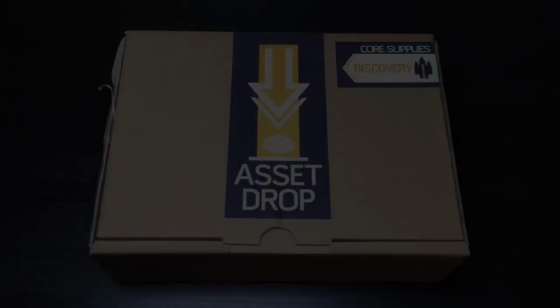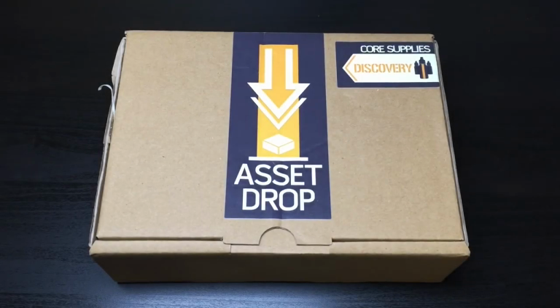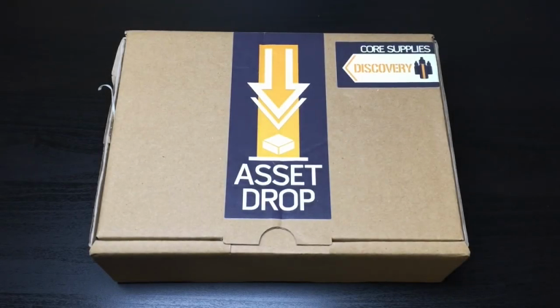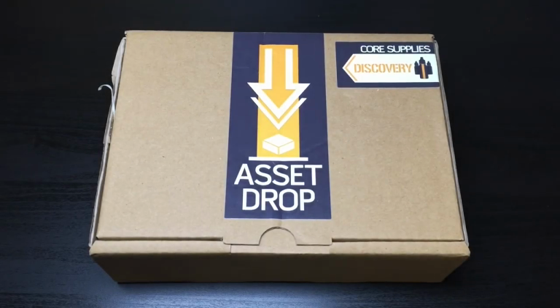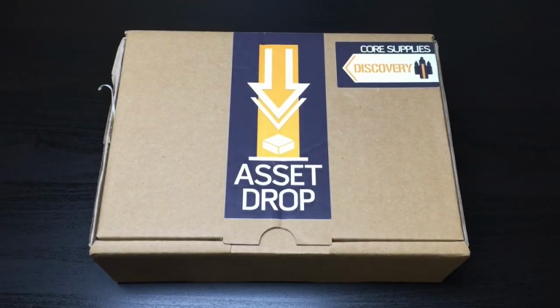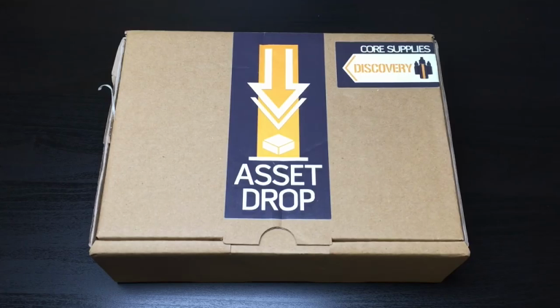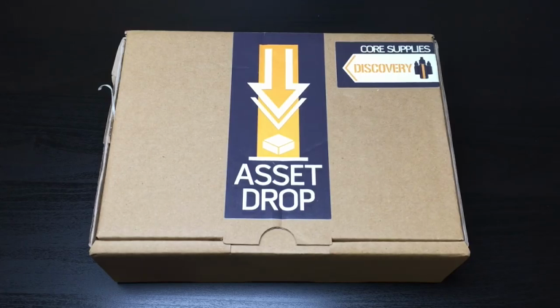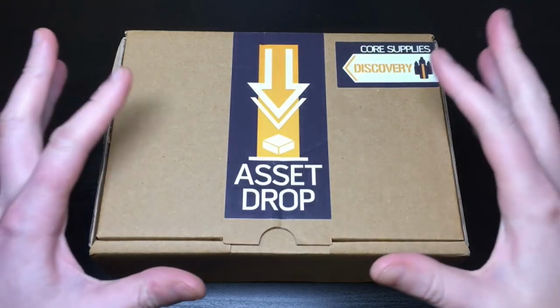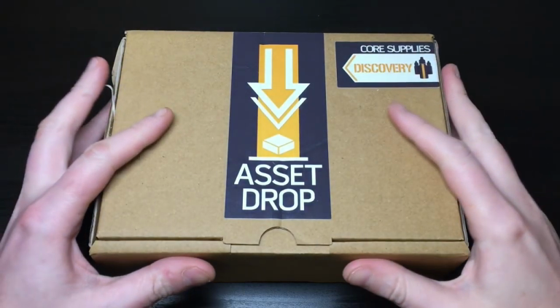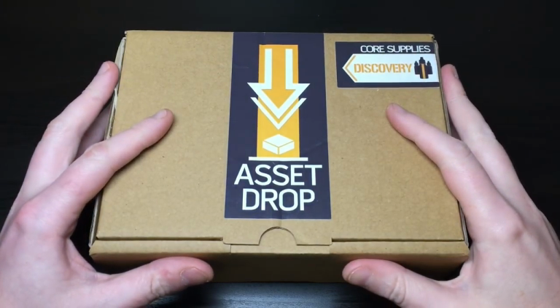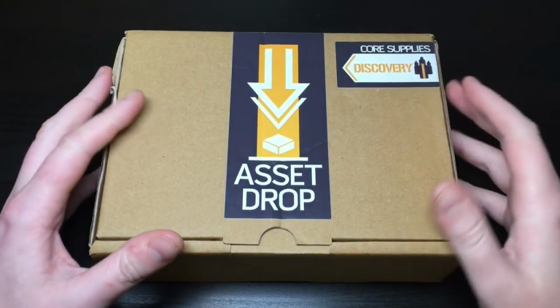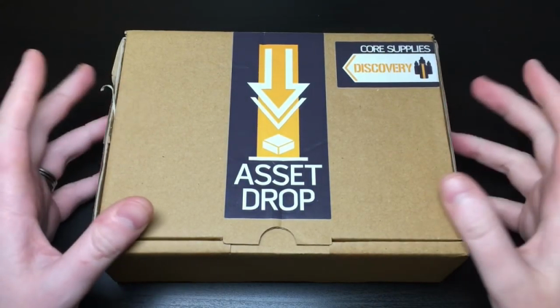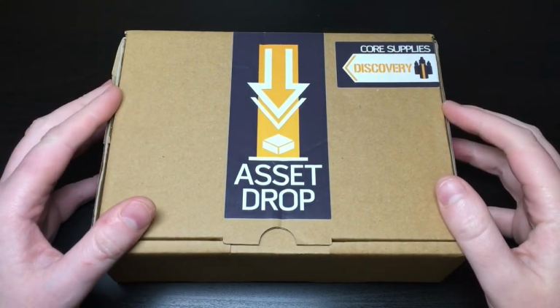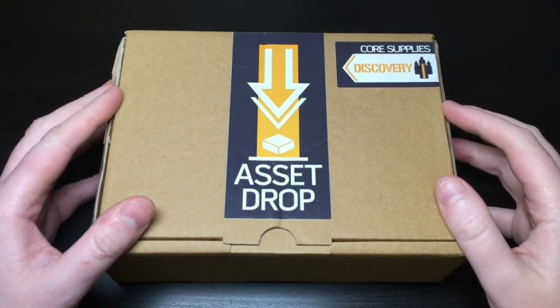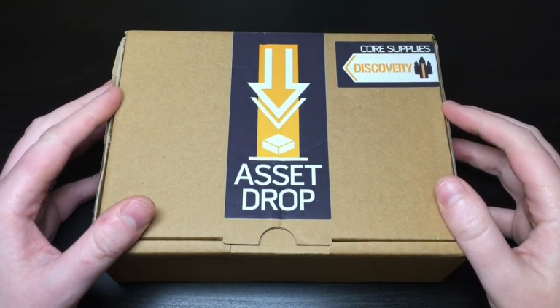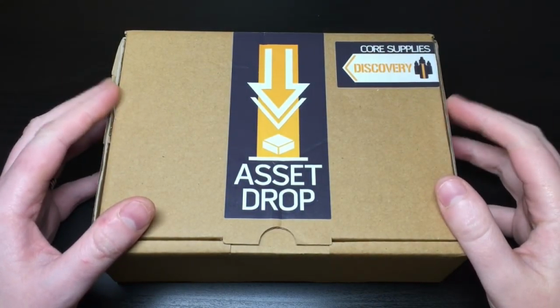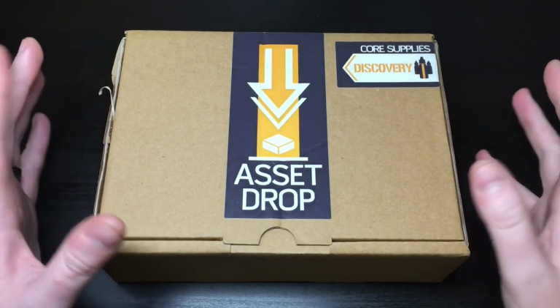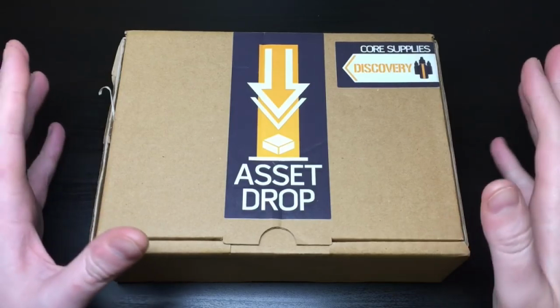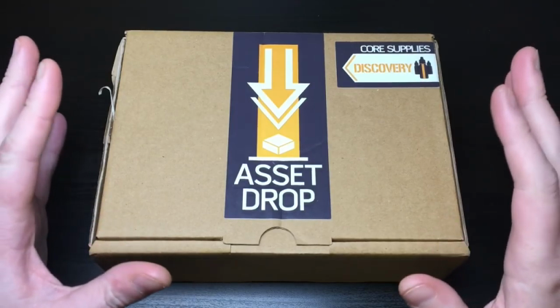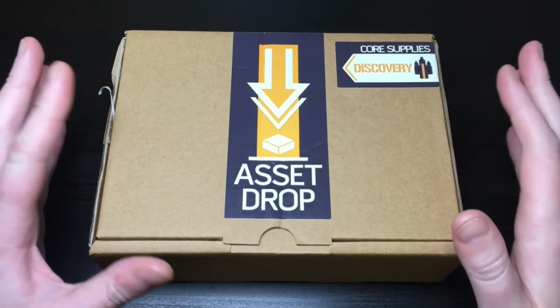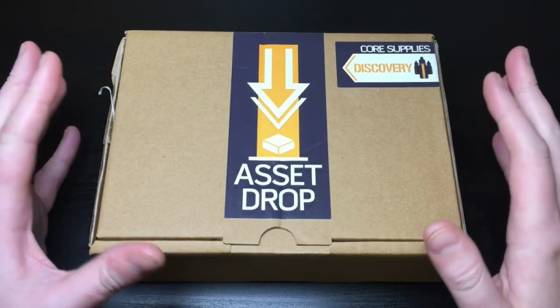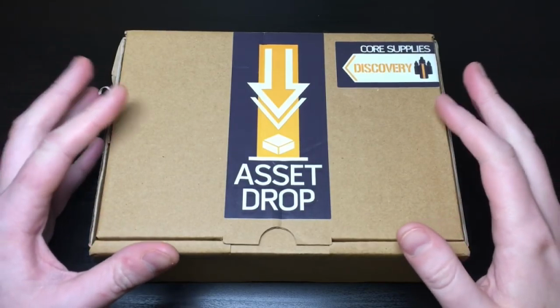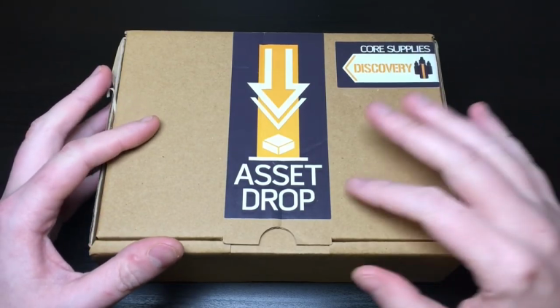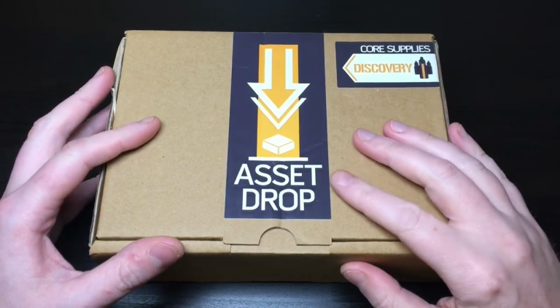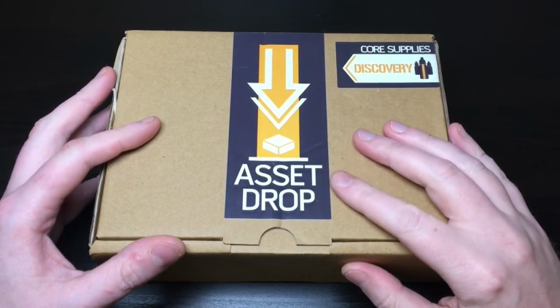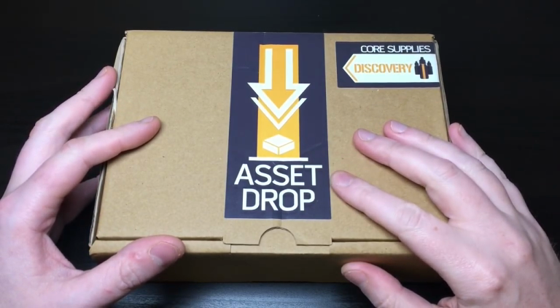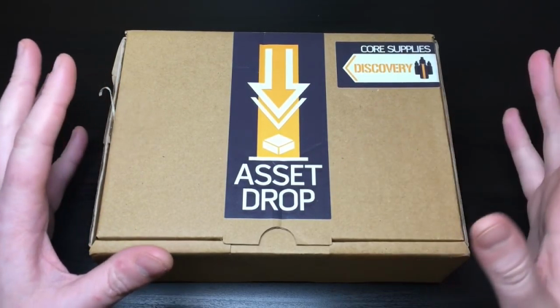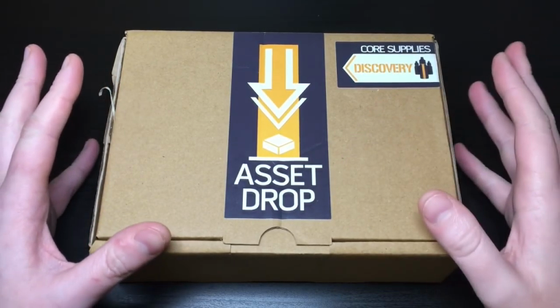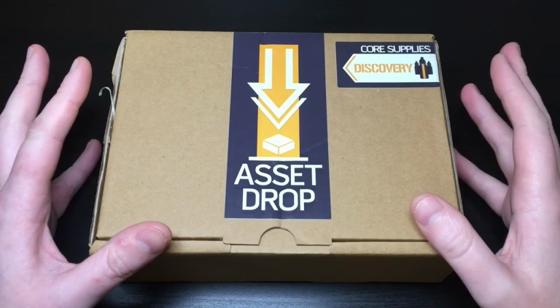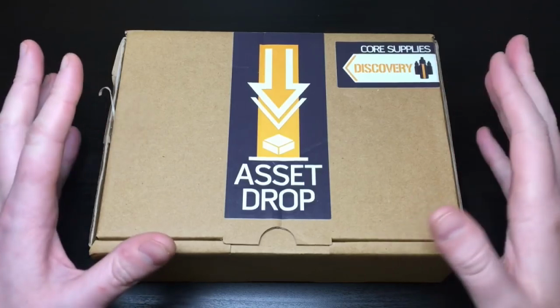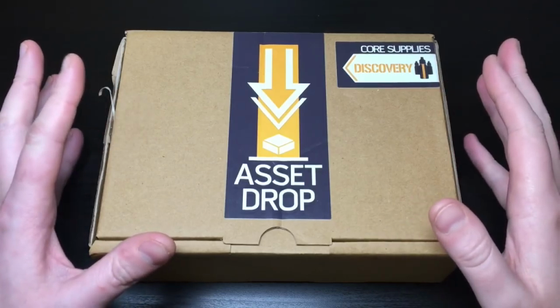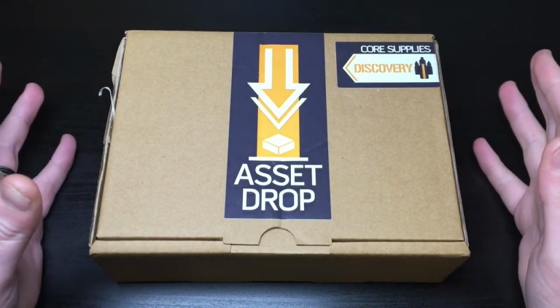Hey everyone, welcome to Watch It Paint It. Today I'm going to do a box opening. This is another loot crate-esque monthly subscription box and this one is called Asset Drop.